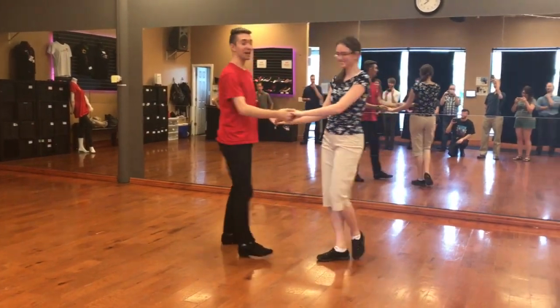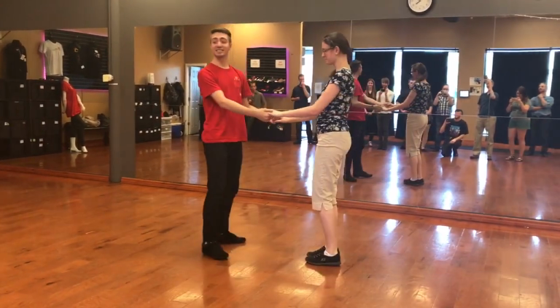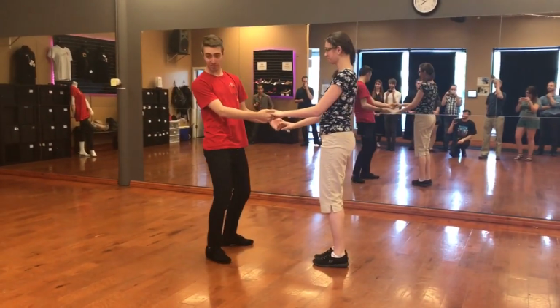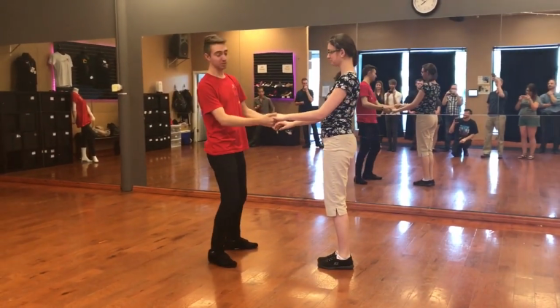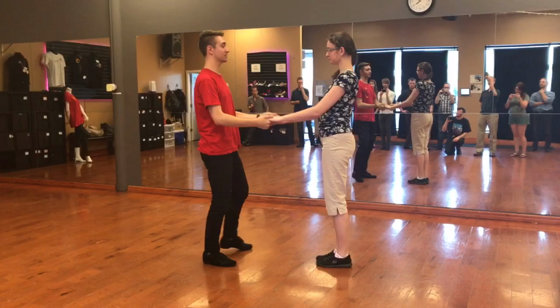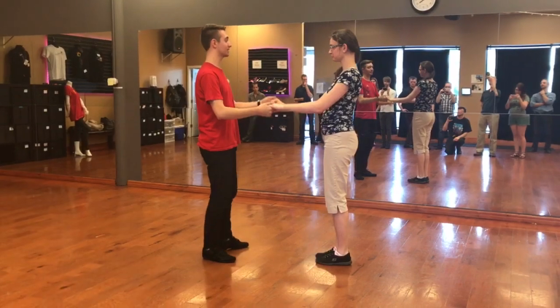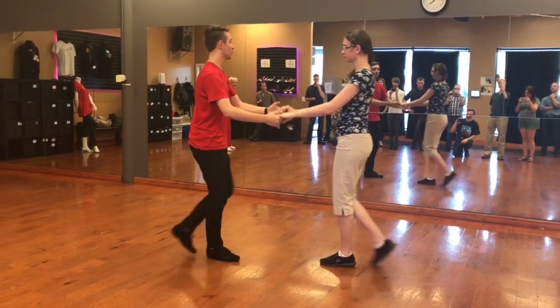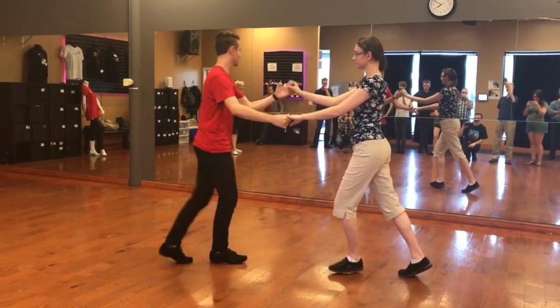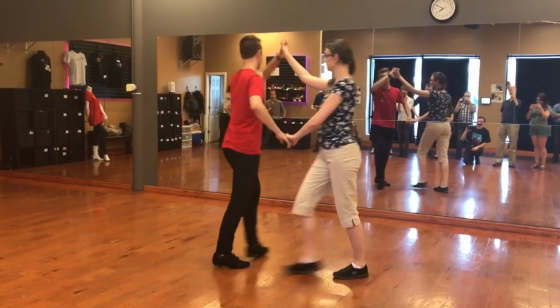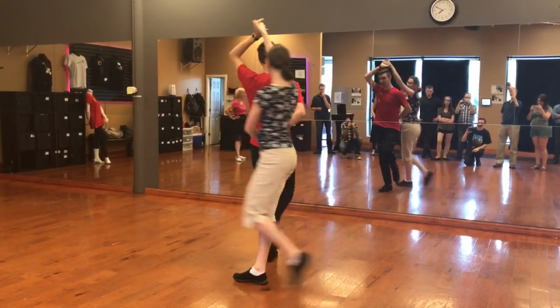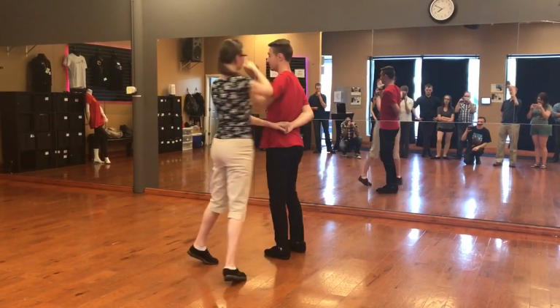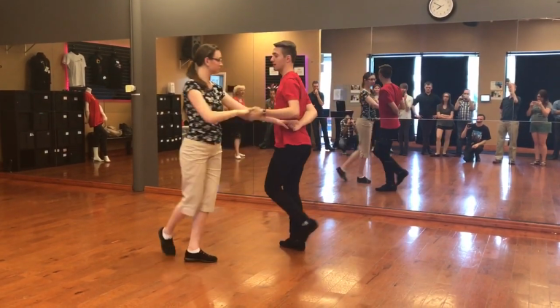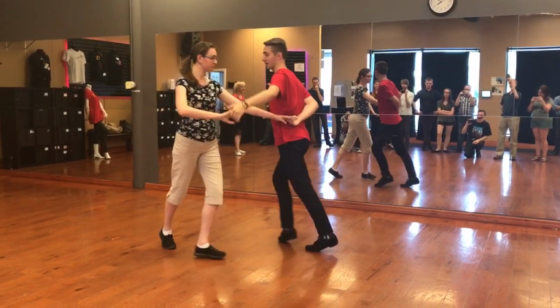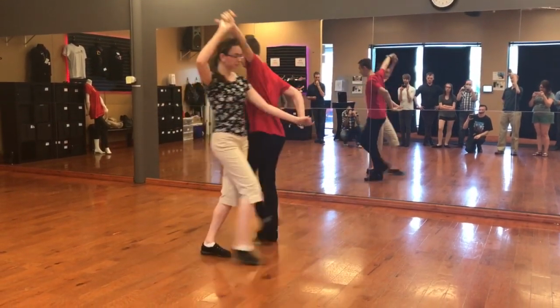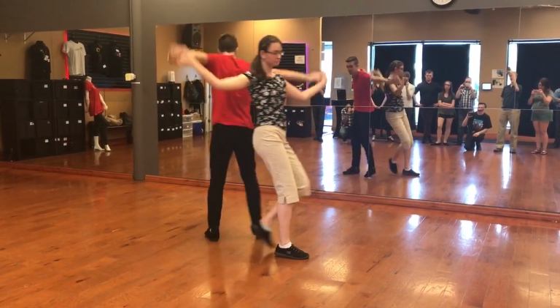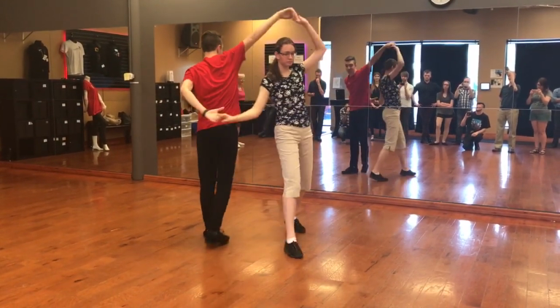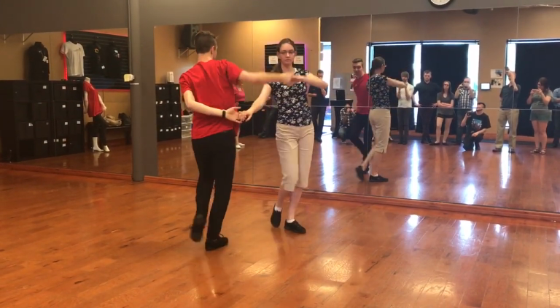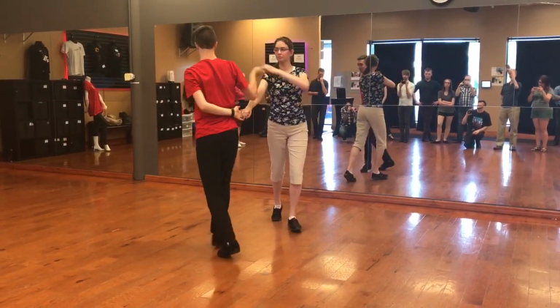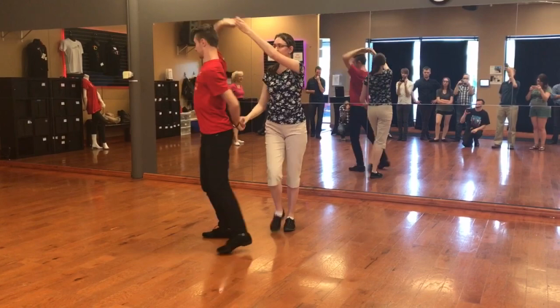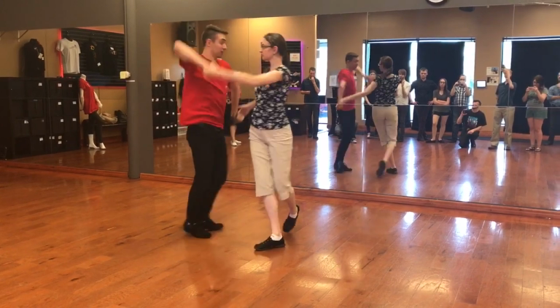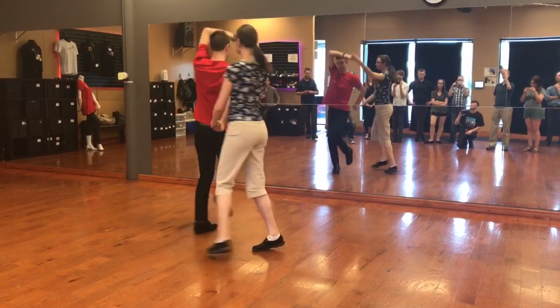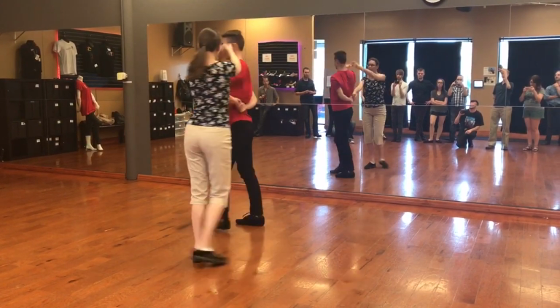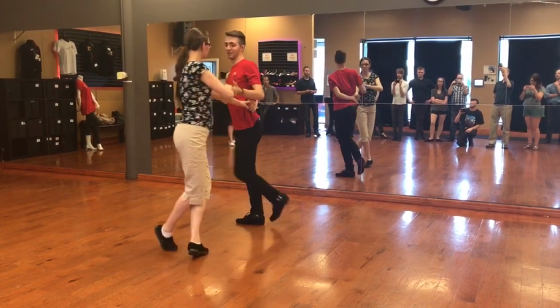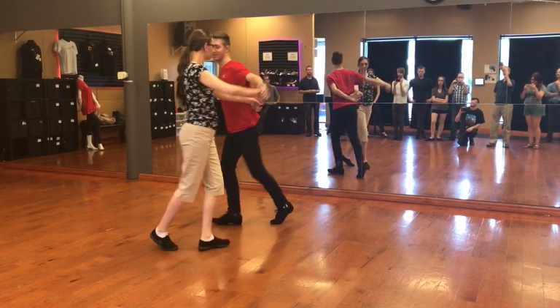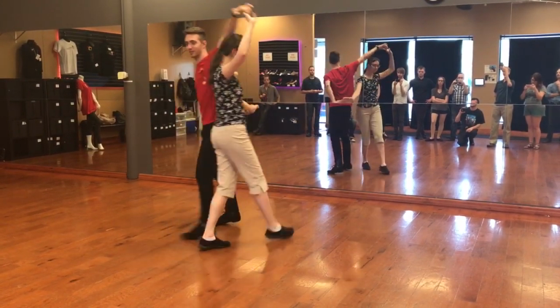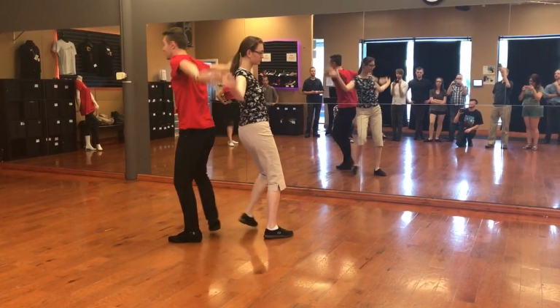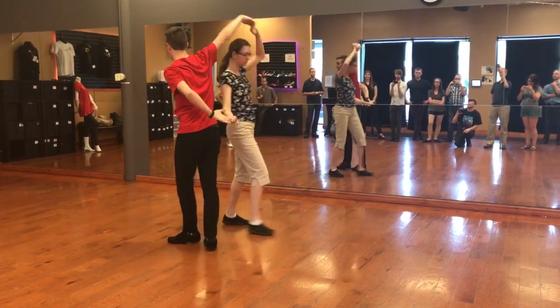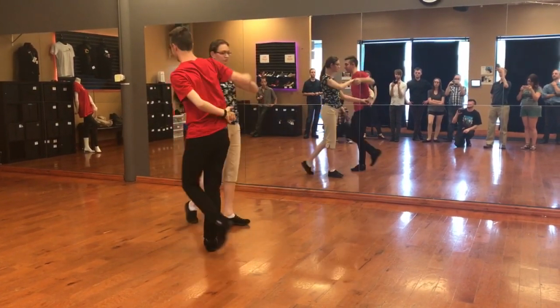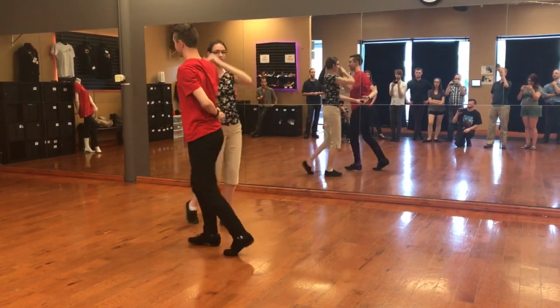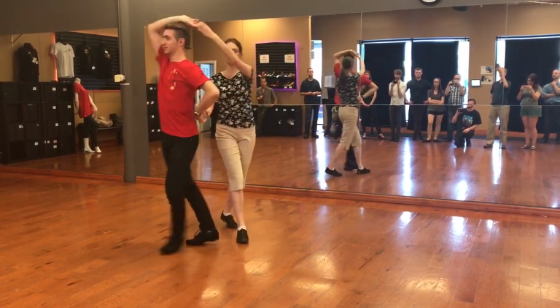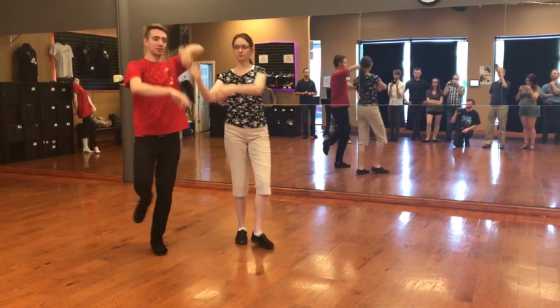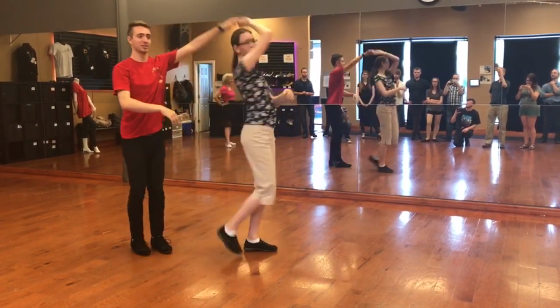We have the continuous version, which looks like this. Rock, step, slow, slow. Rock, step, switch sides. Rock, step, turn, turn. Rock, step, slow — want to get out of it? Slow, slow.